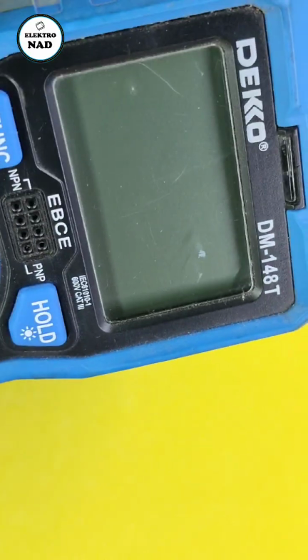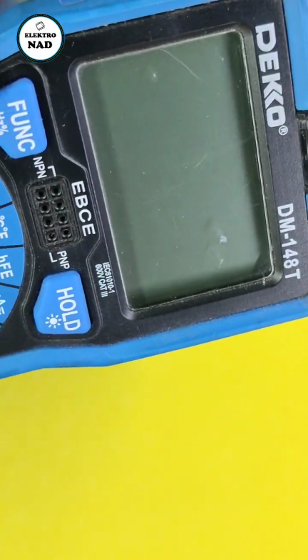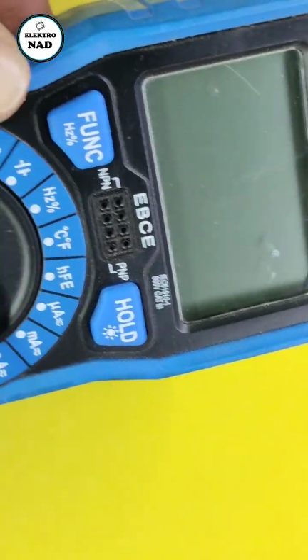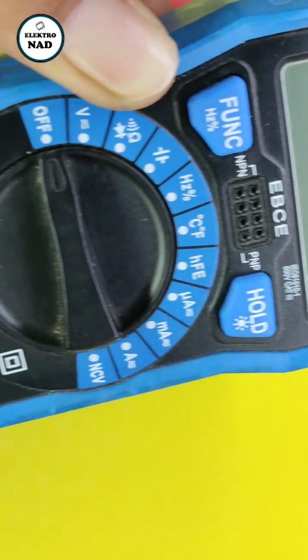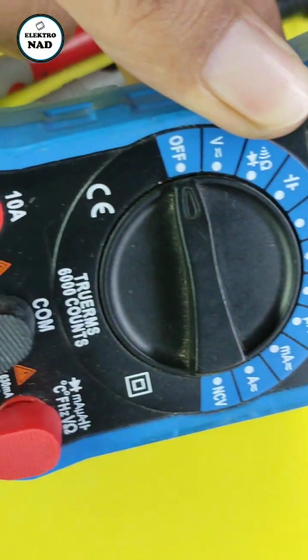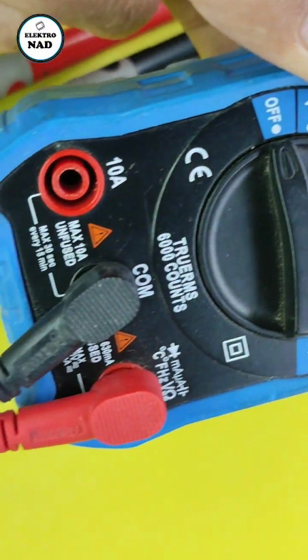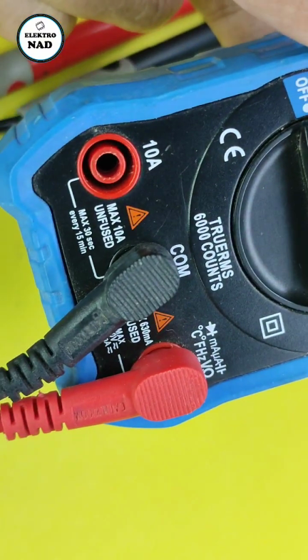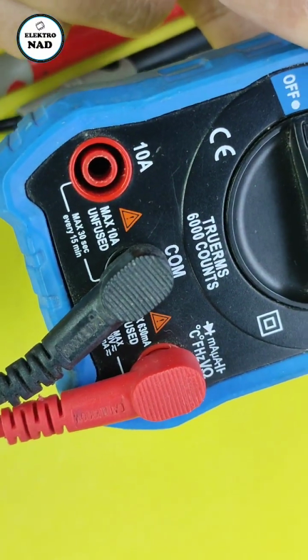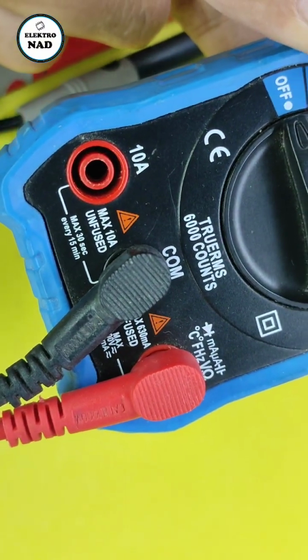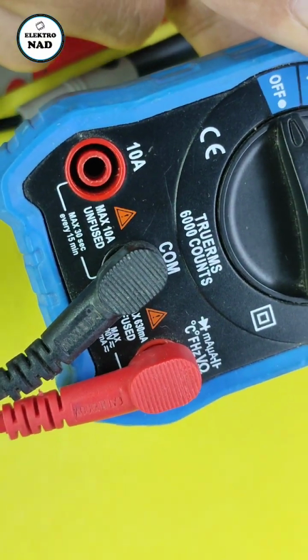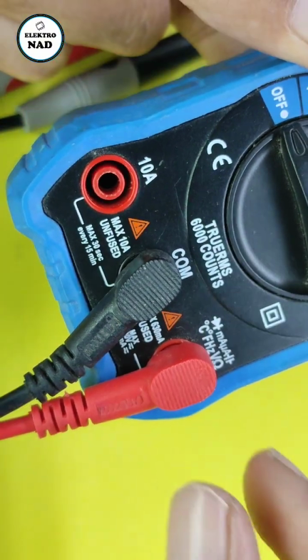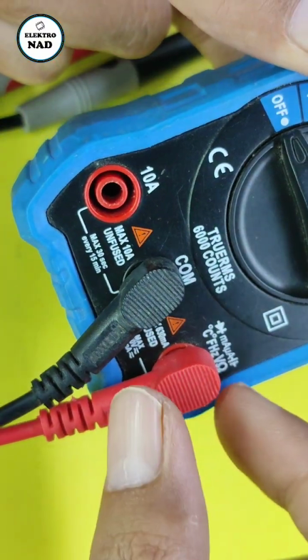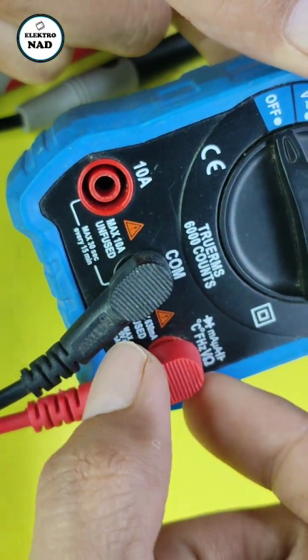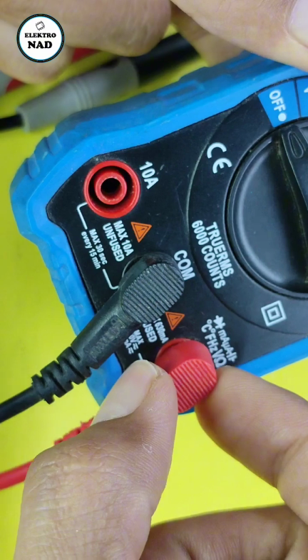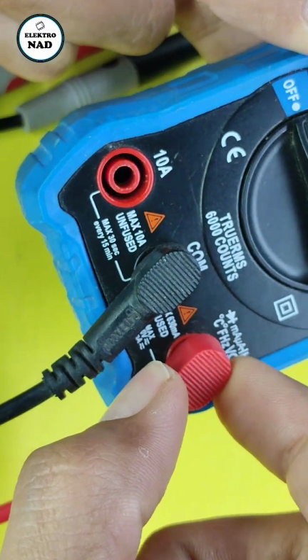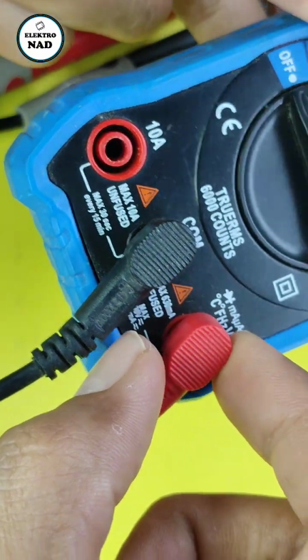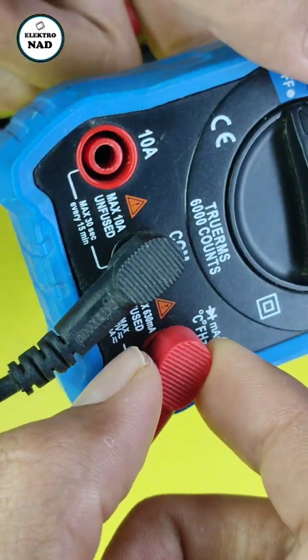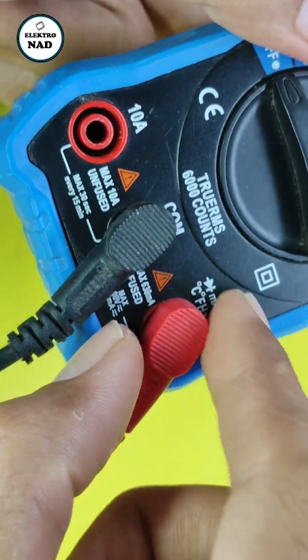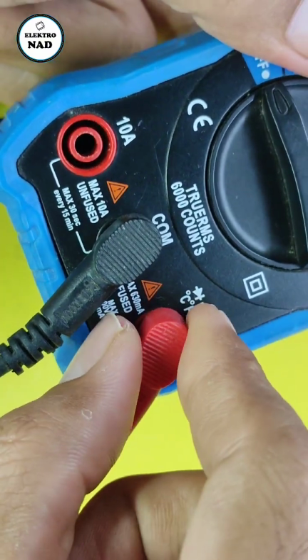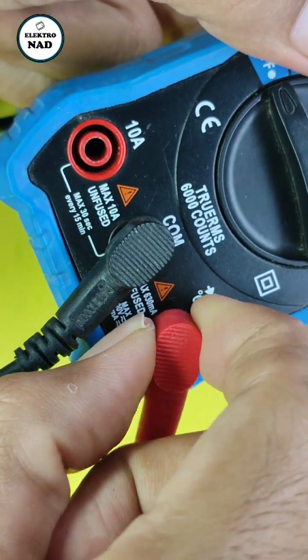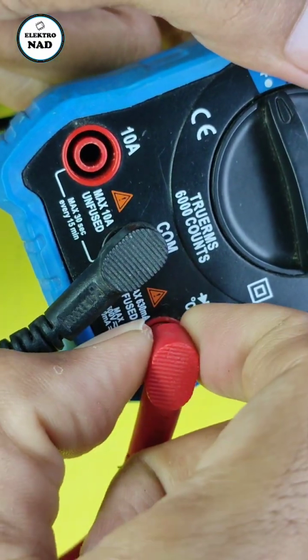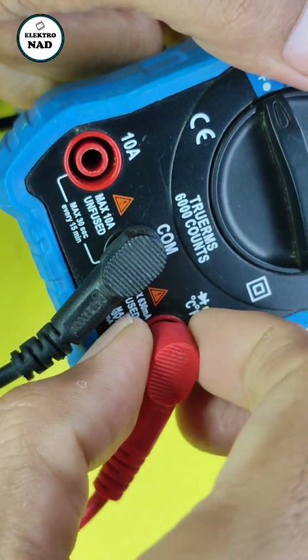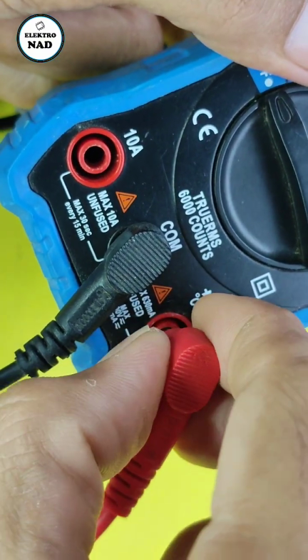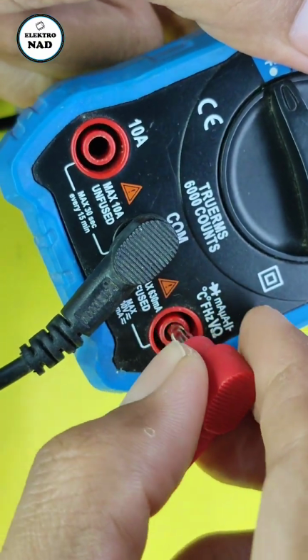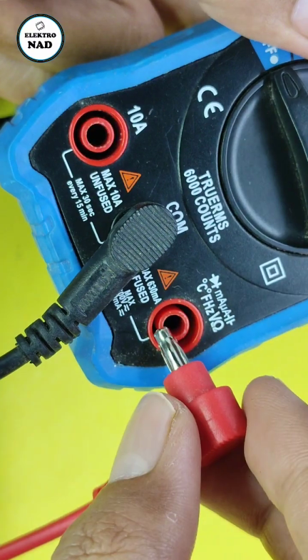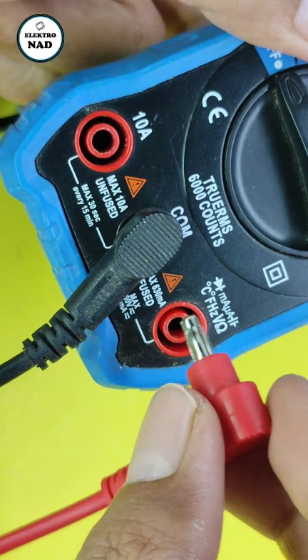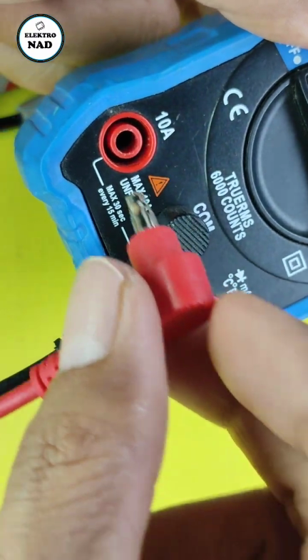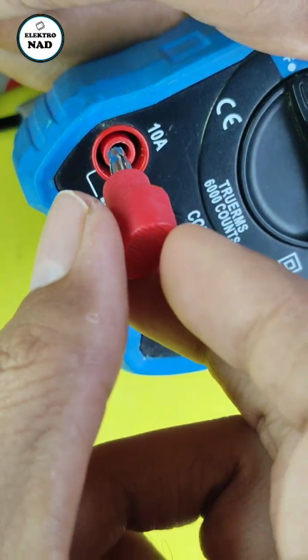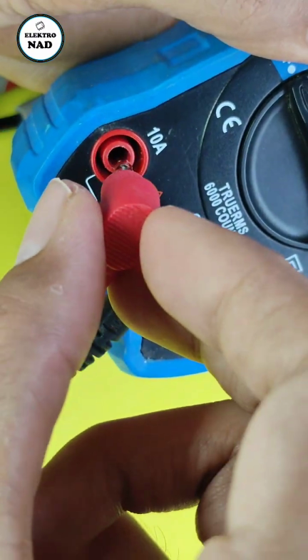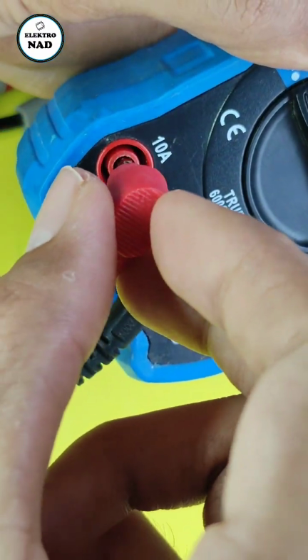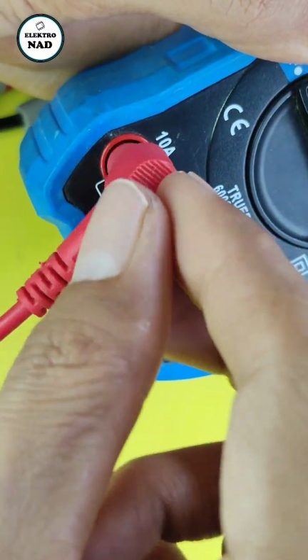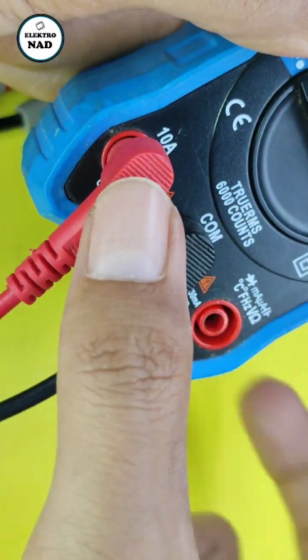First, you have to move the red probe to the current meter section — 10A — meaning do not exceed the current measurement above 10A. I move this red probe here.